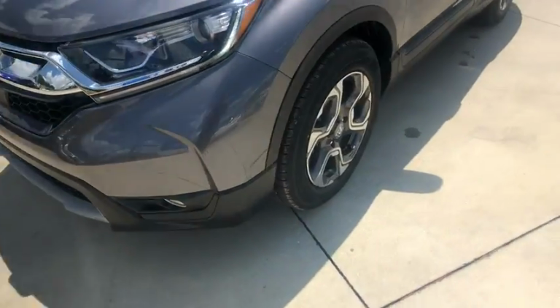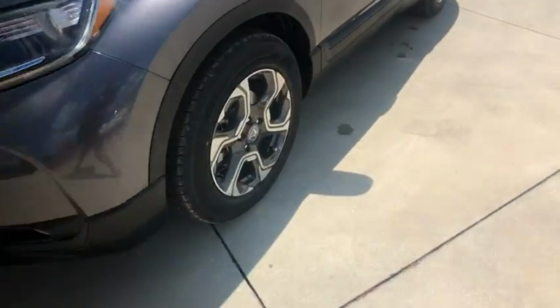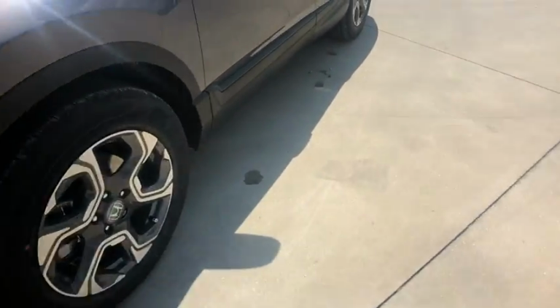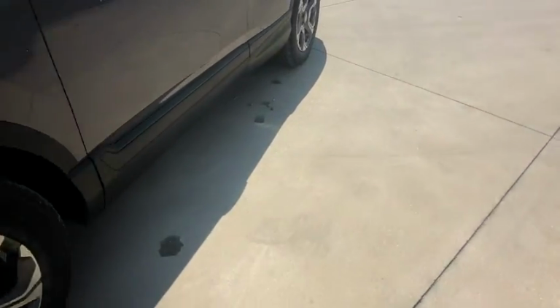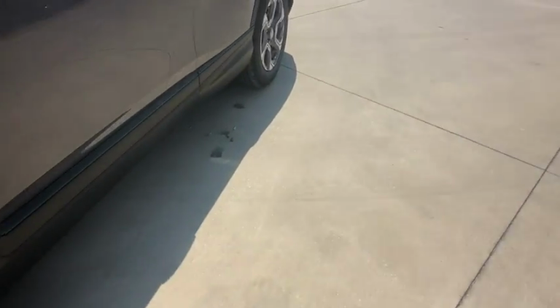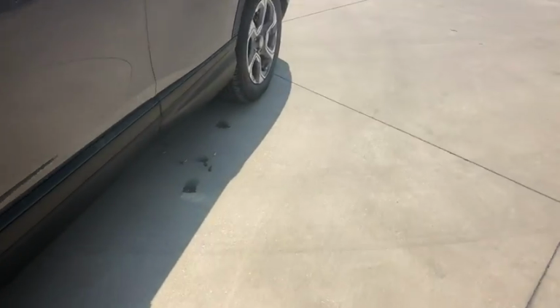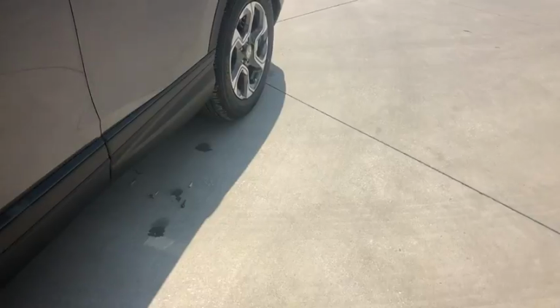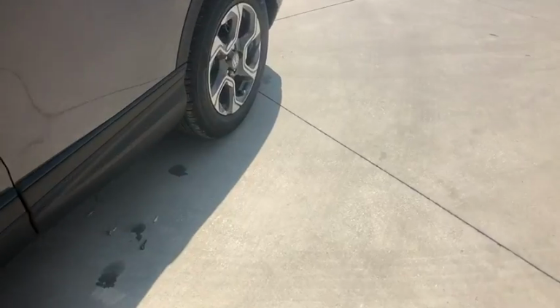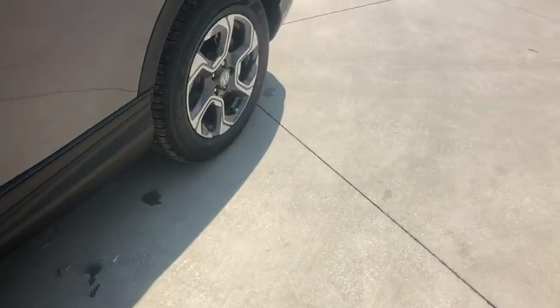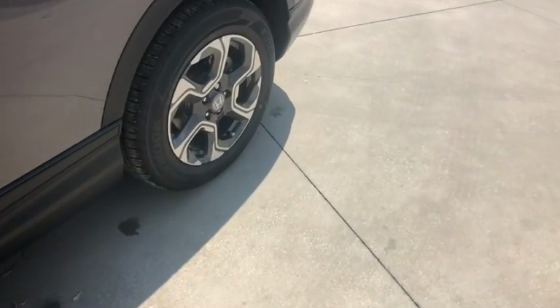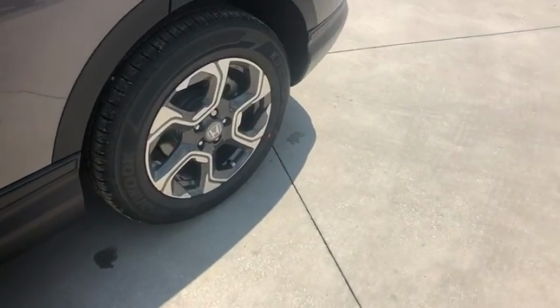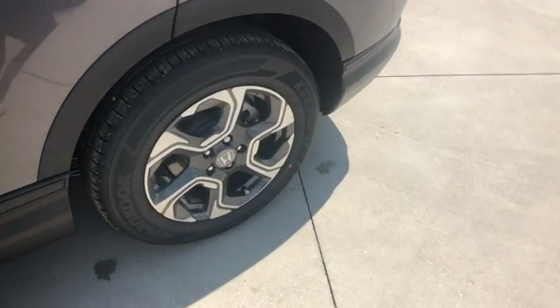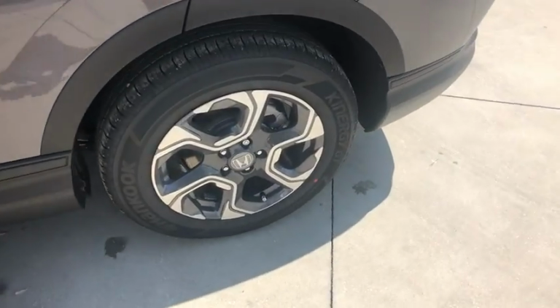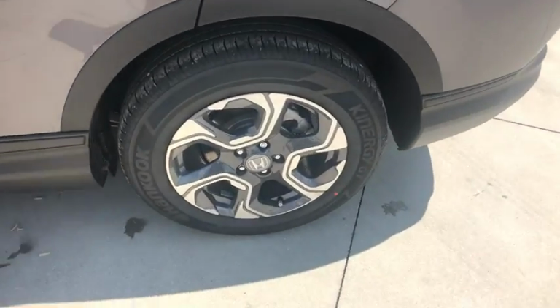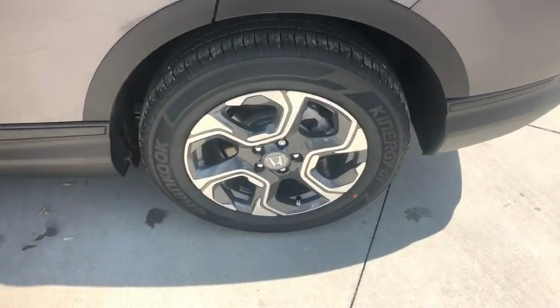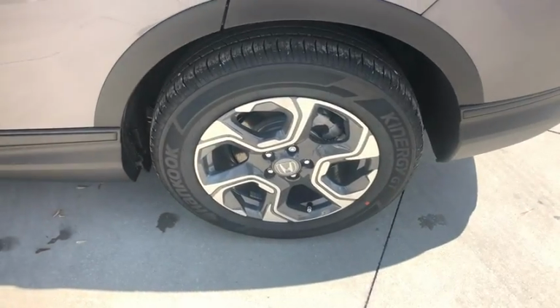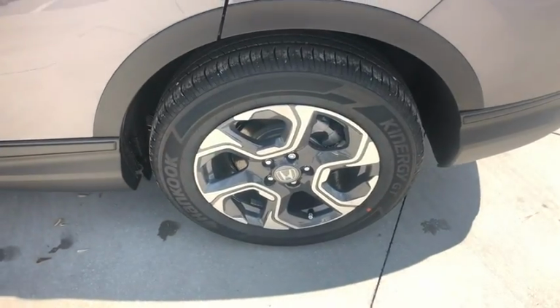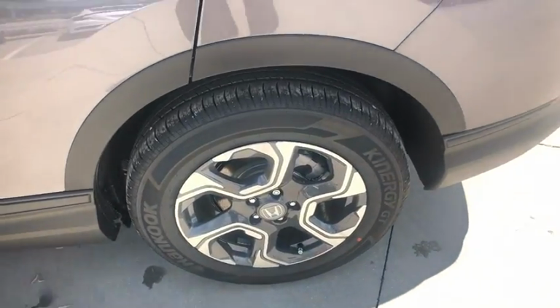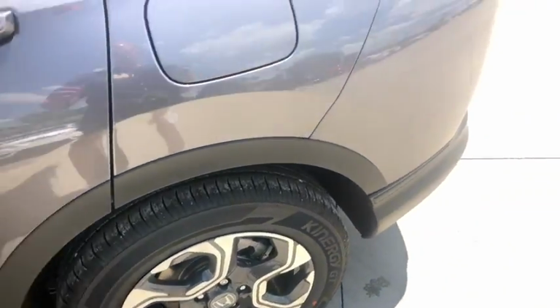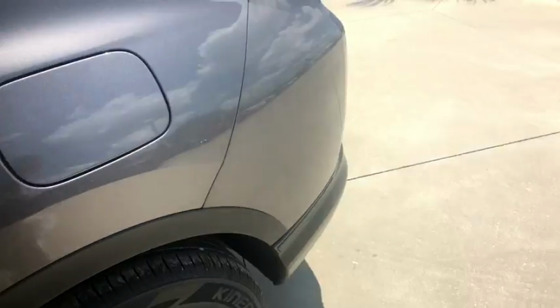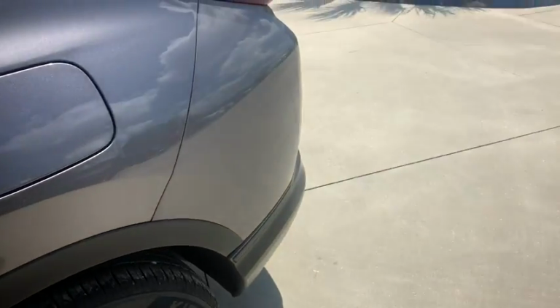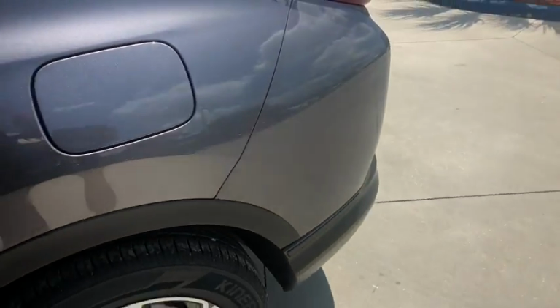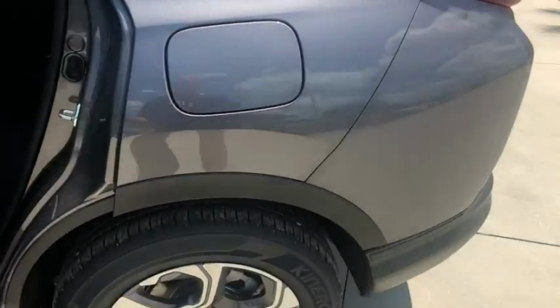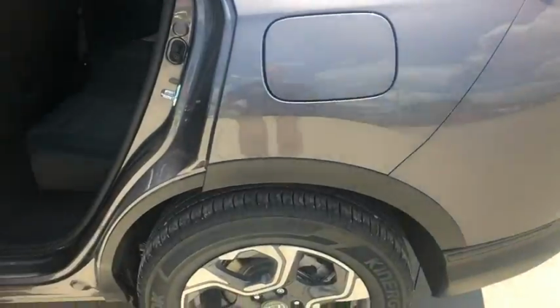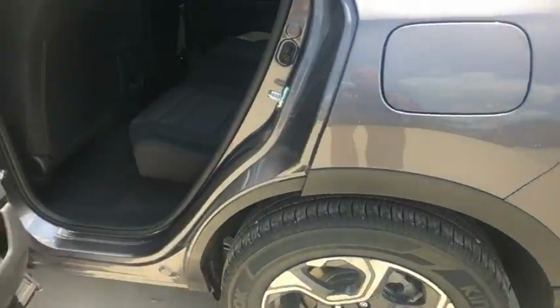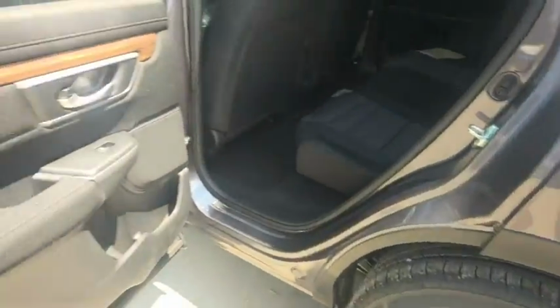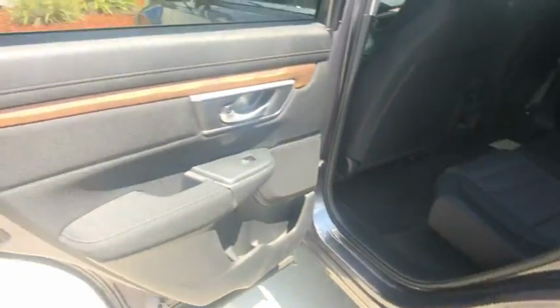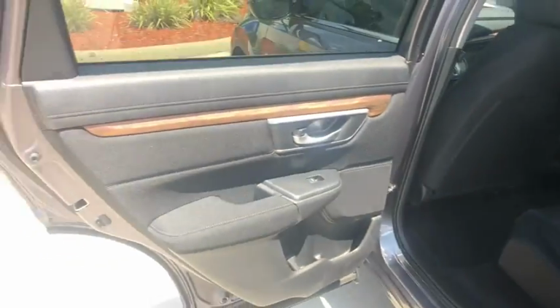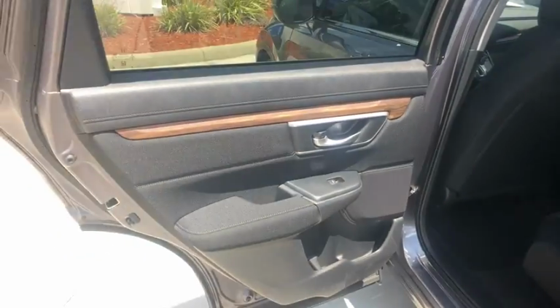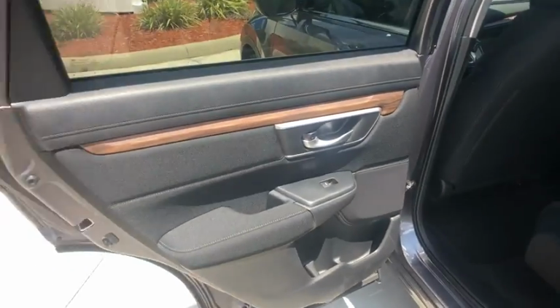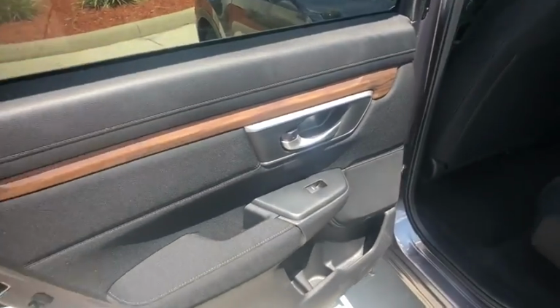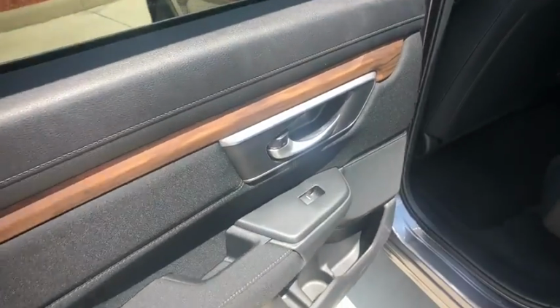Tachometer, panic alarm, overhead console, remote keyless entry, power moonroof. If you like it online, you'll love it in your driveway. Take it for a spin today.